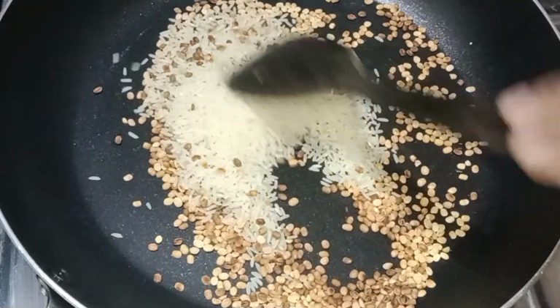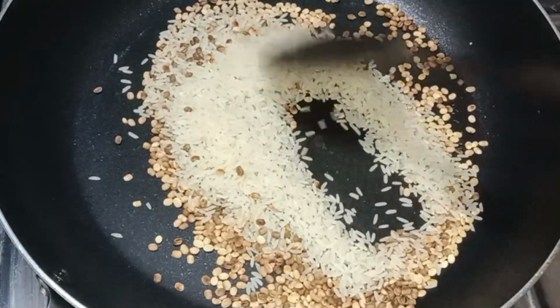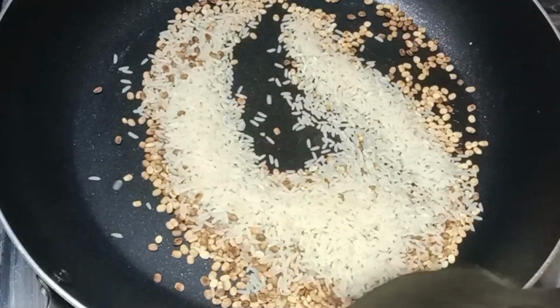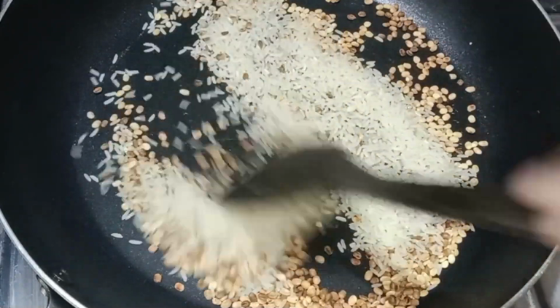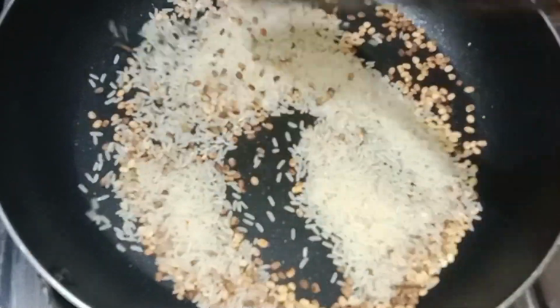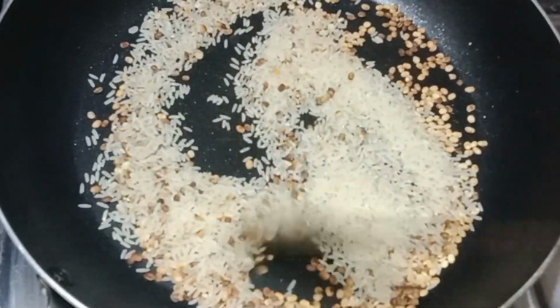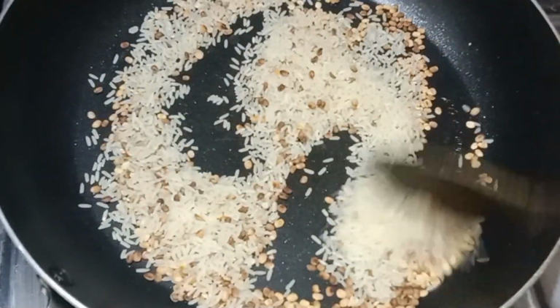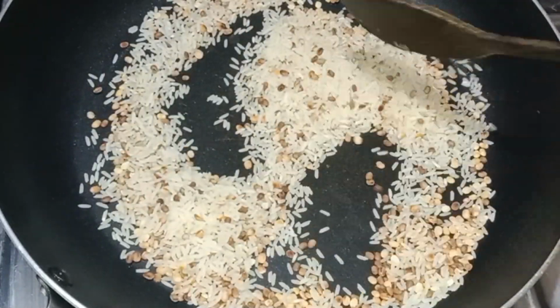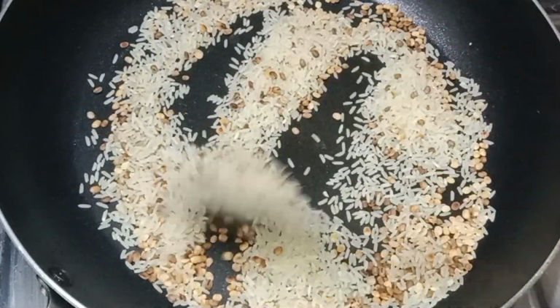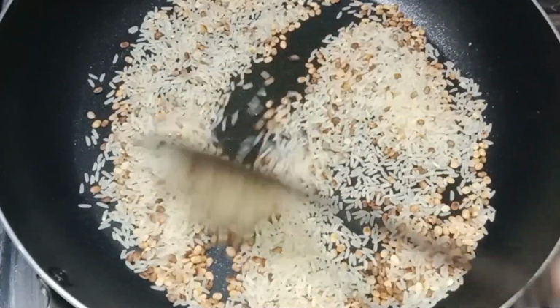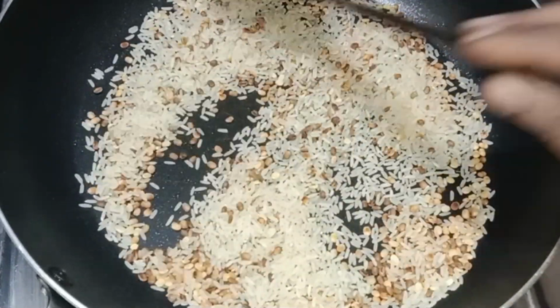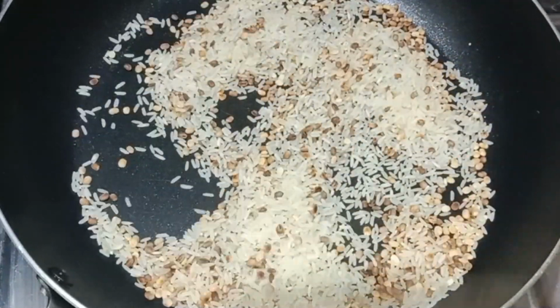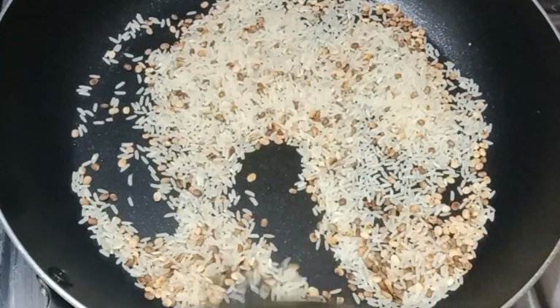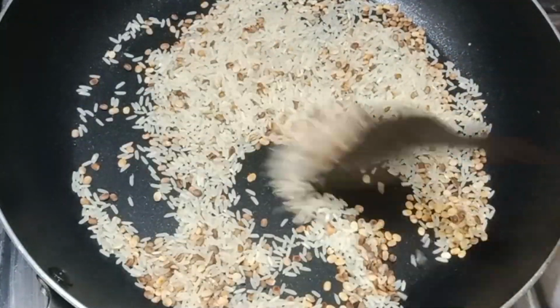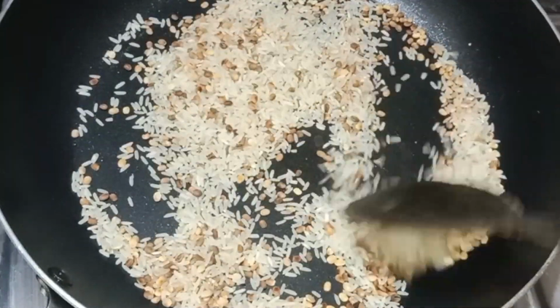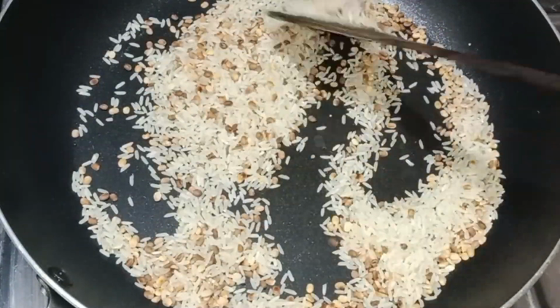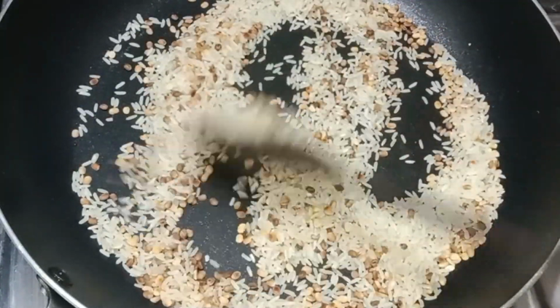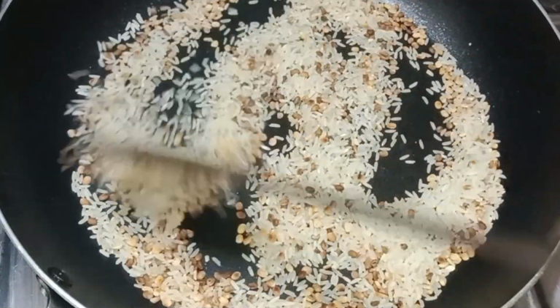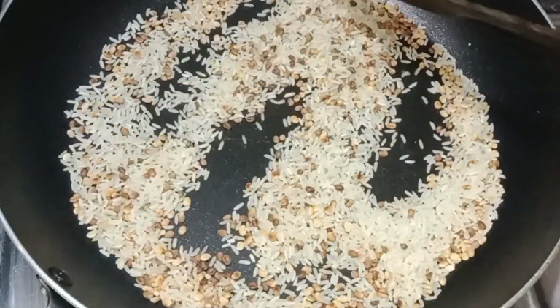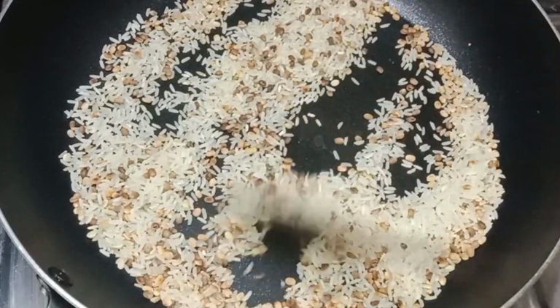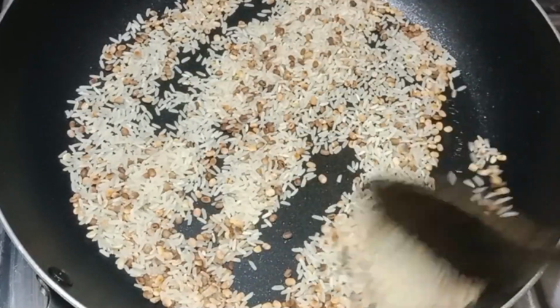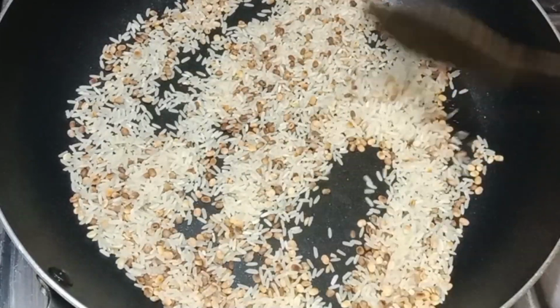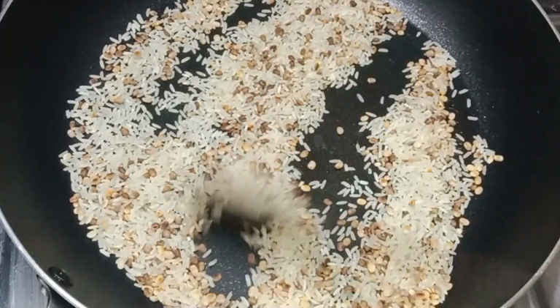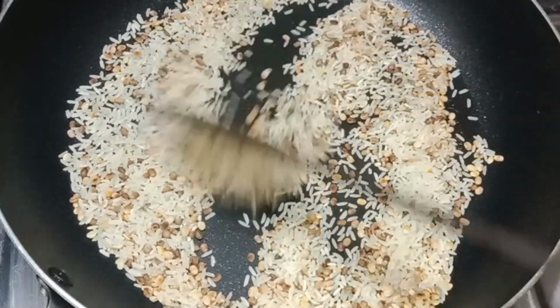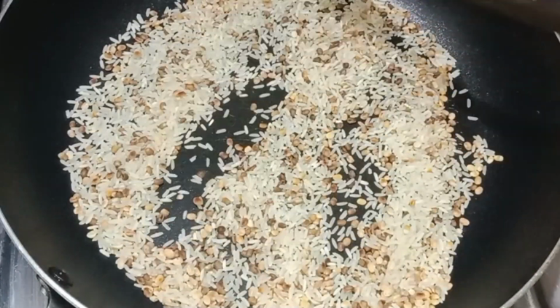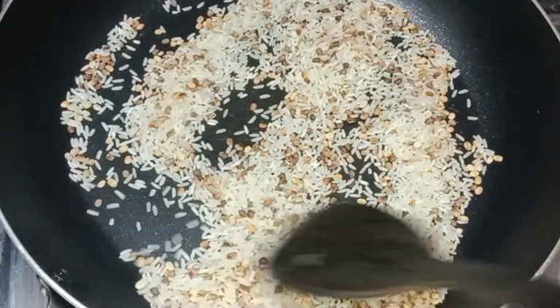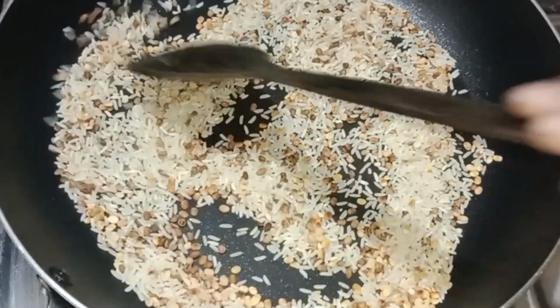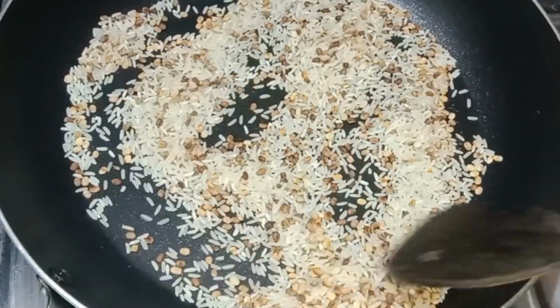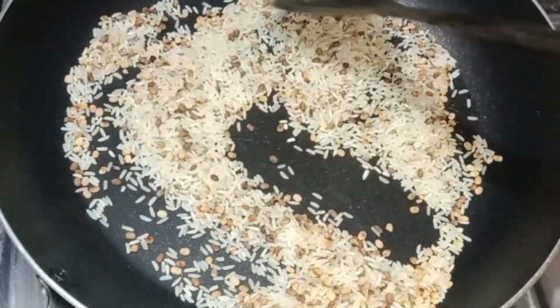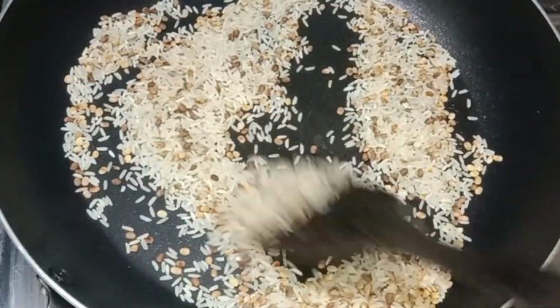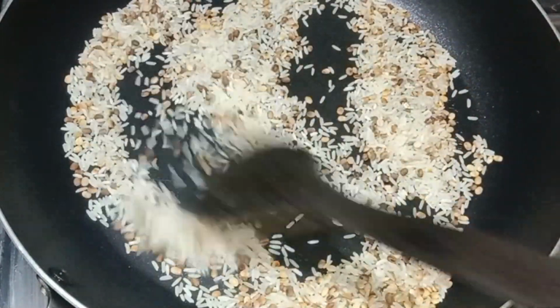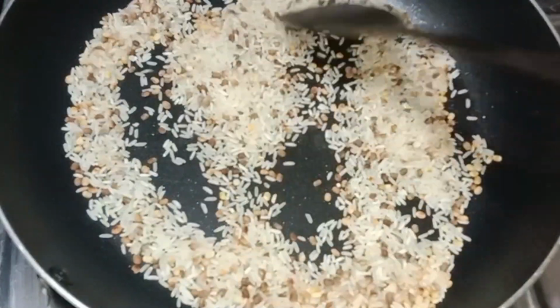While the rice is ready, we will do some dry roasting. Massage the rice a little bit, and do some dry roast.